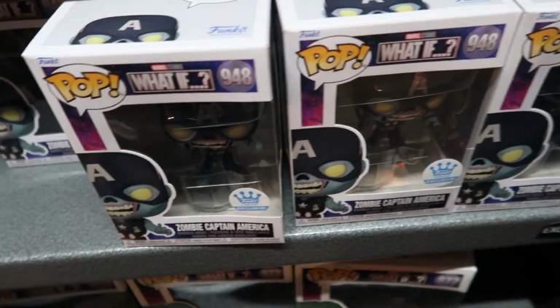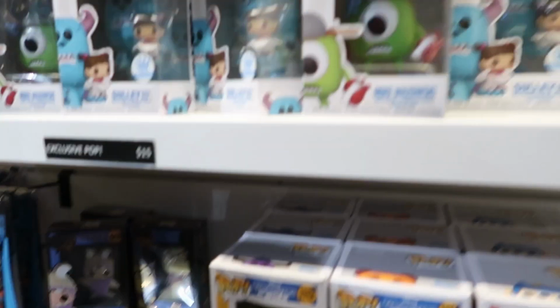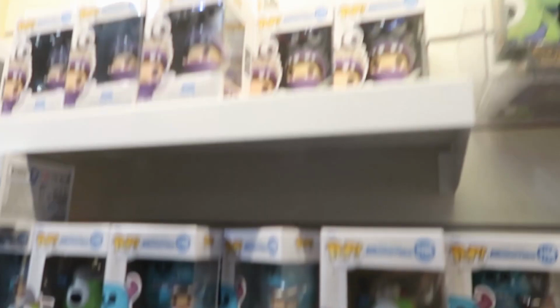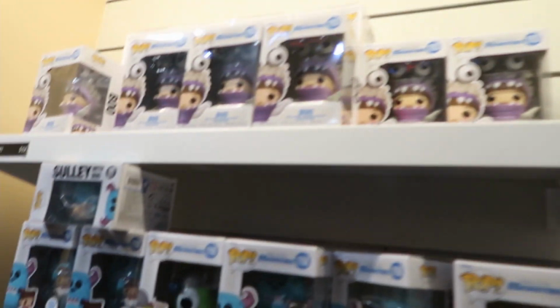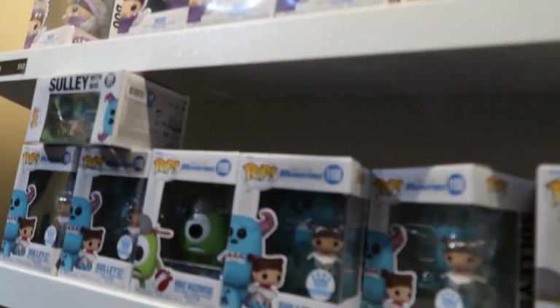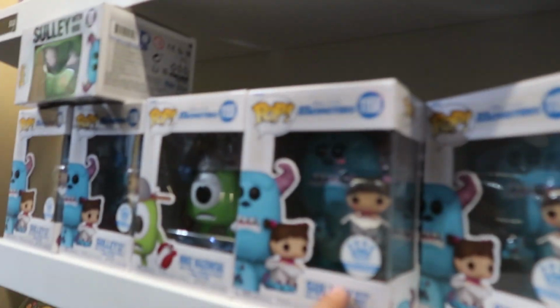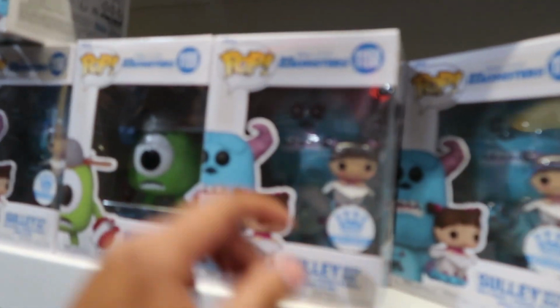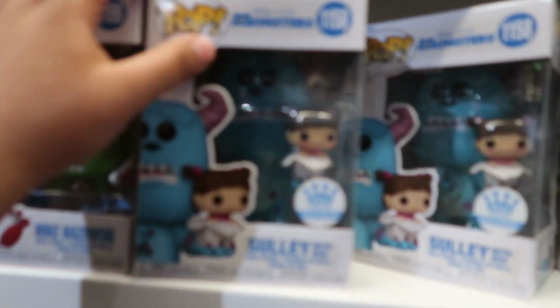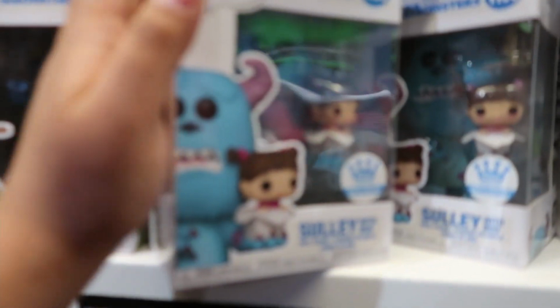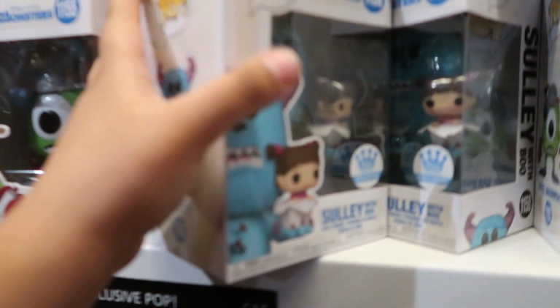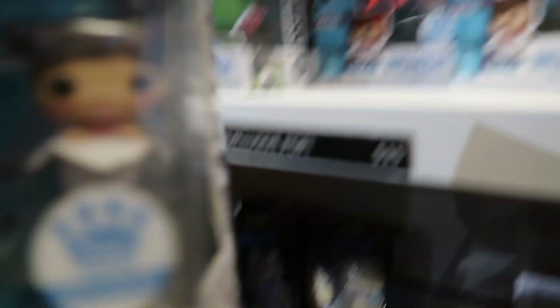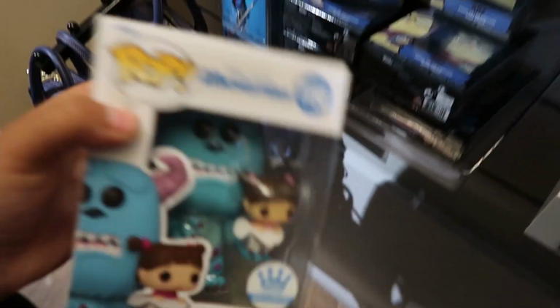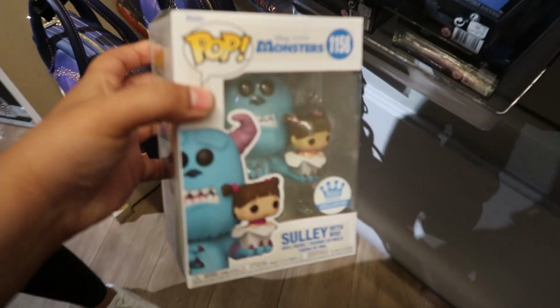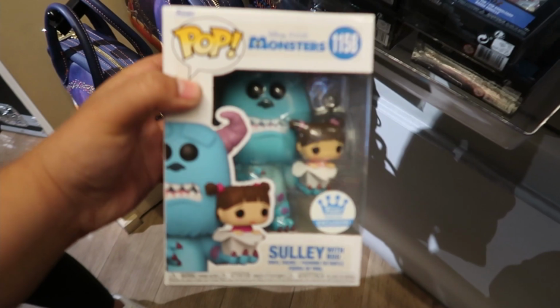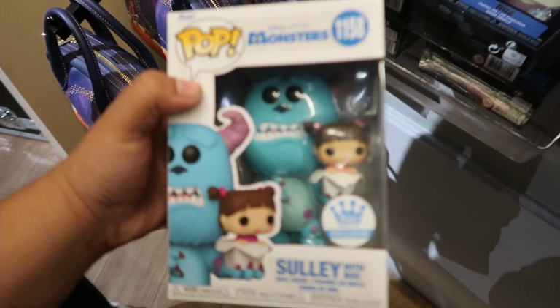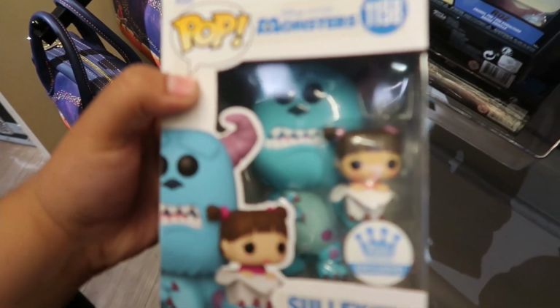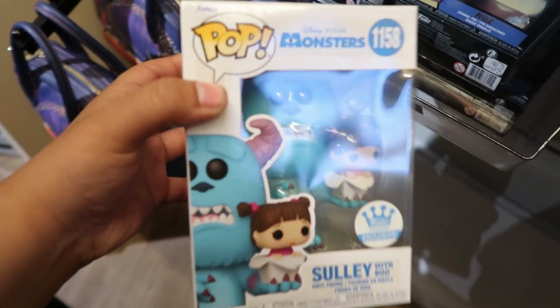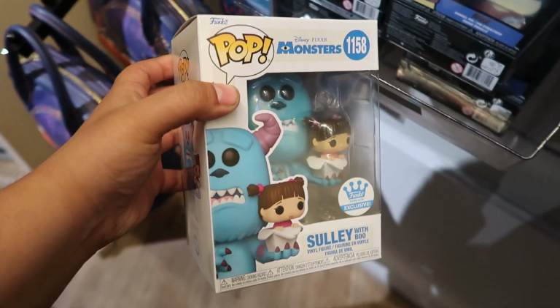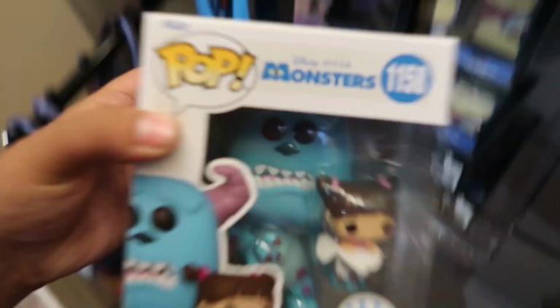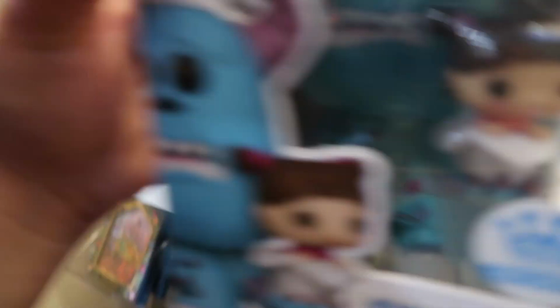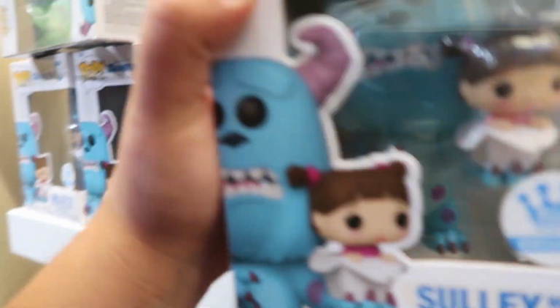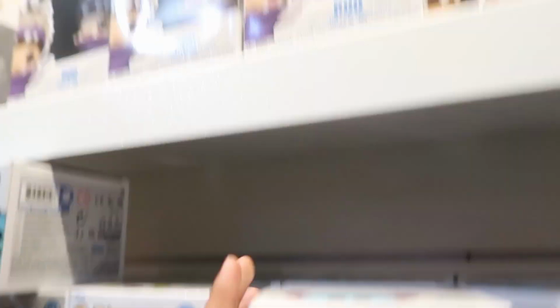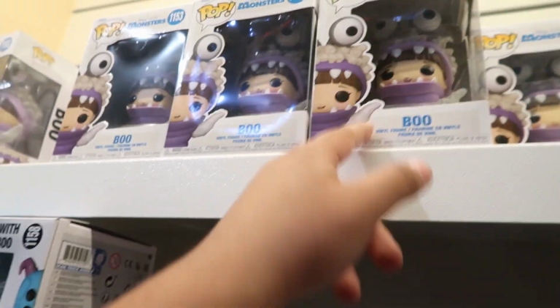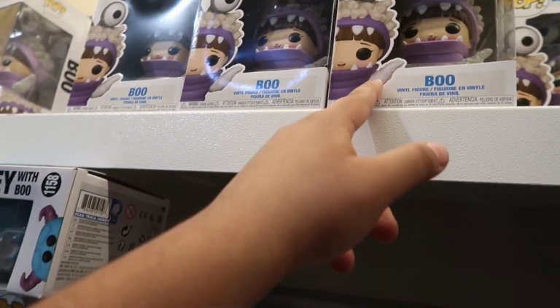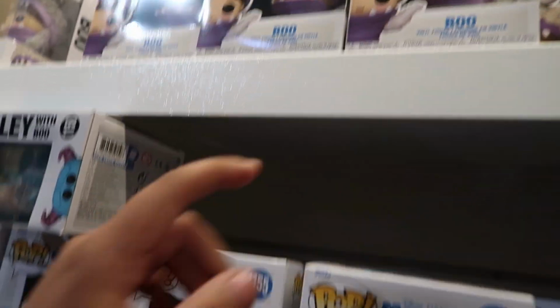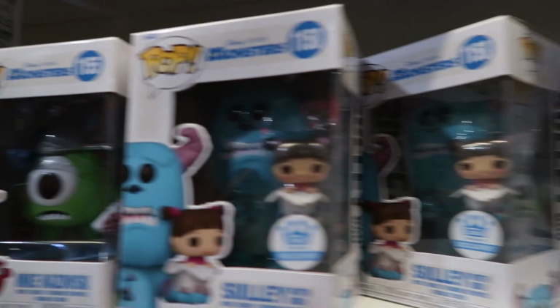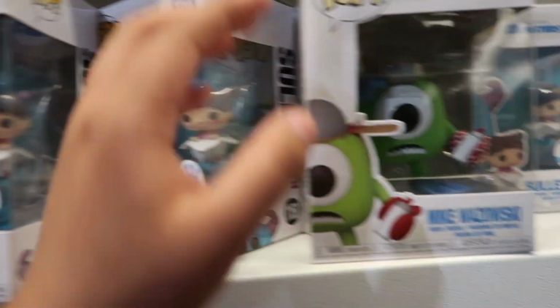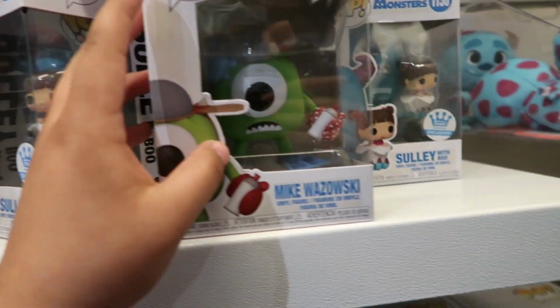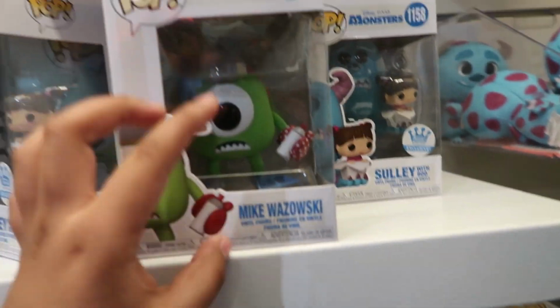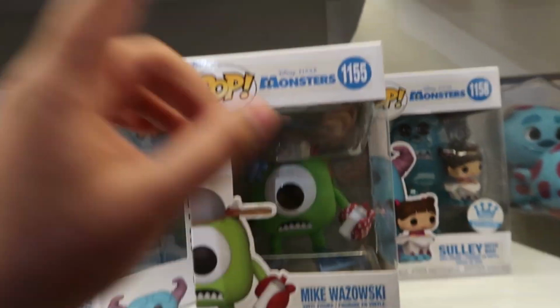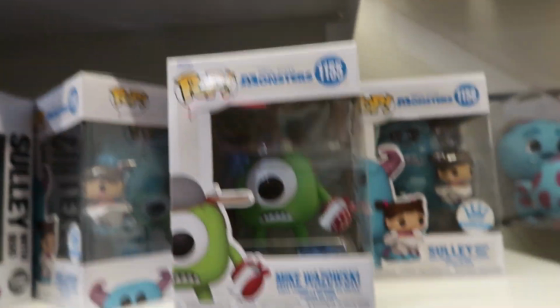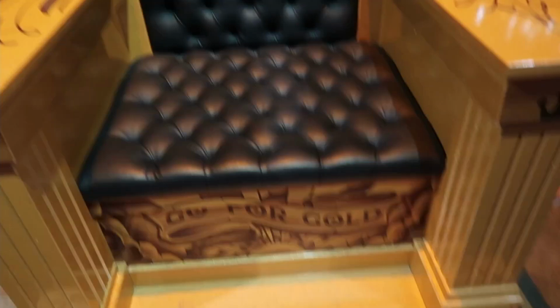In the Pixar section they have the Funko Shop exclusive Sully with Boo — I did get this one online and it's super cool. They also have Boo on her own, and Mike Wazowski from the new line.